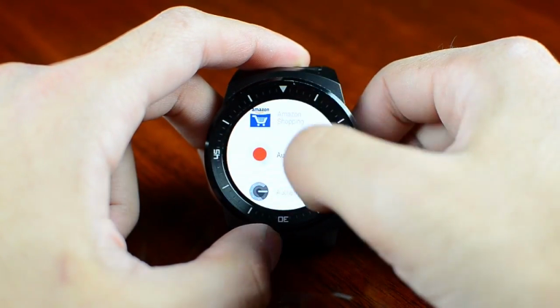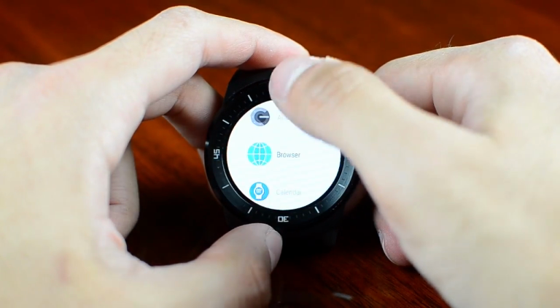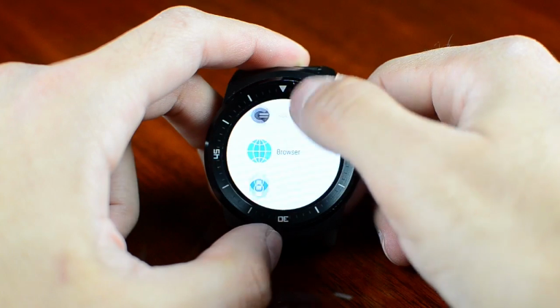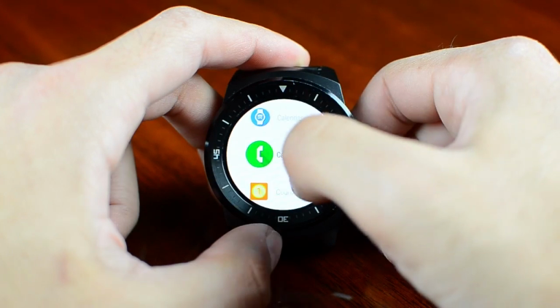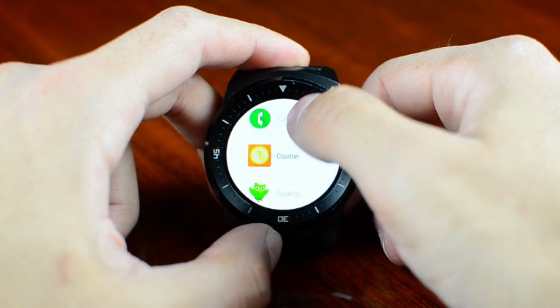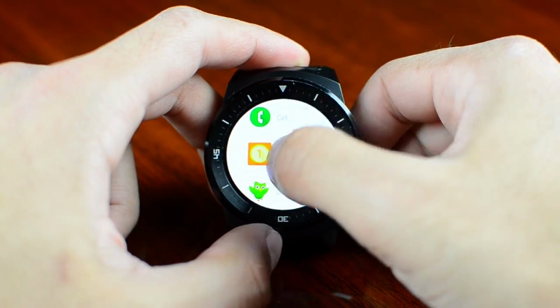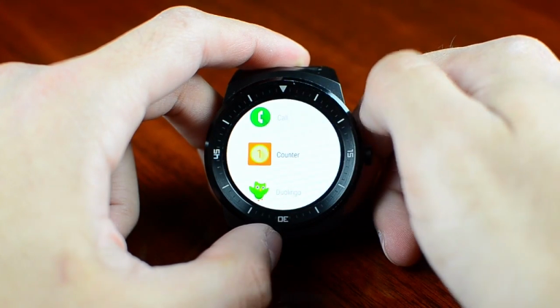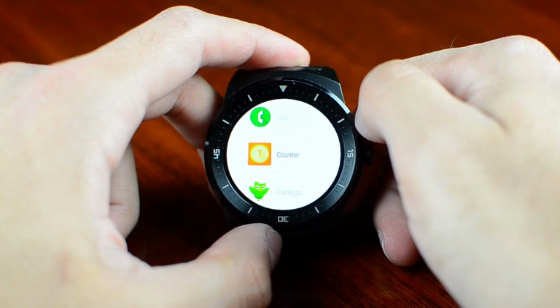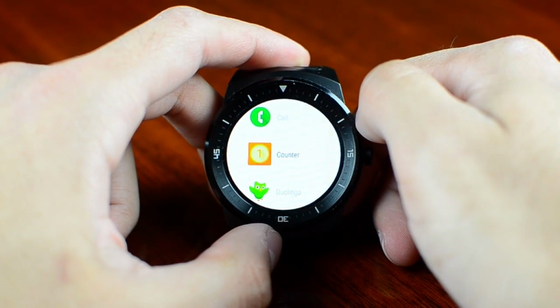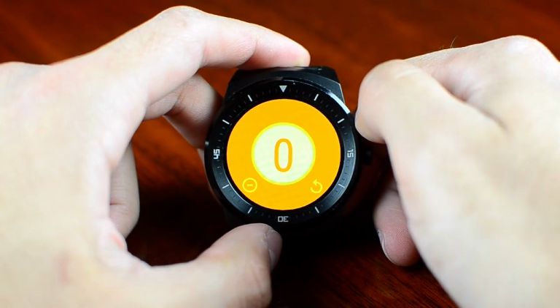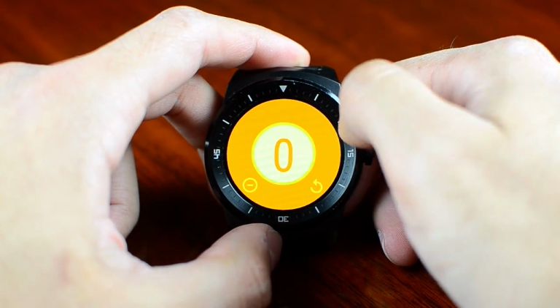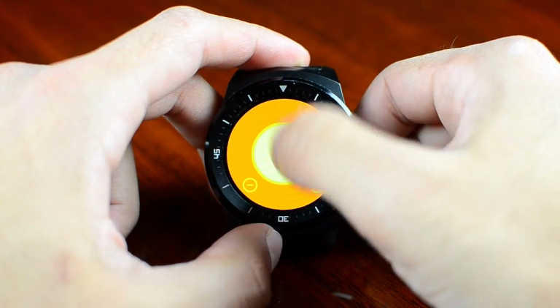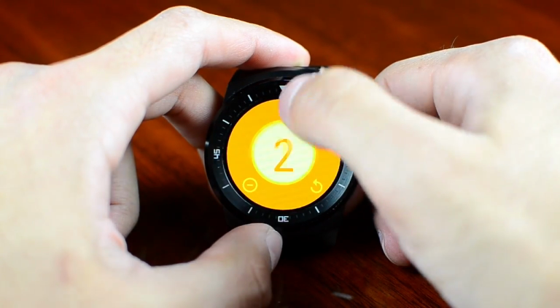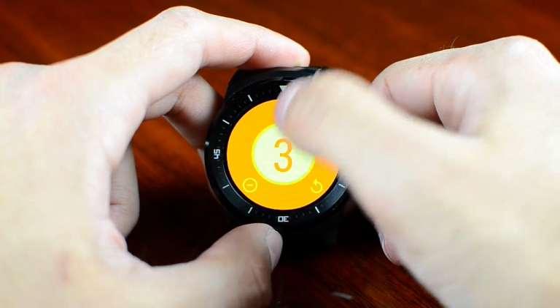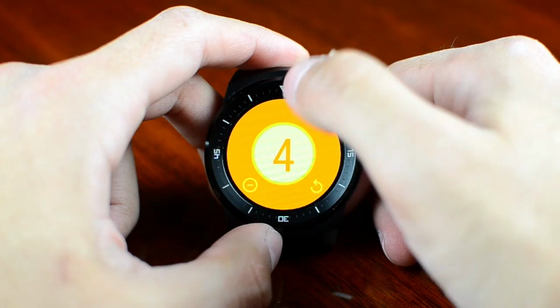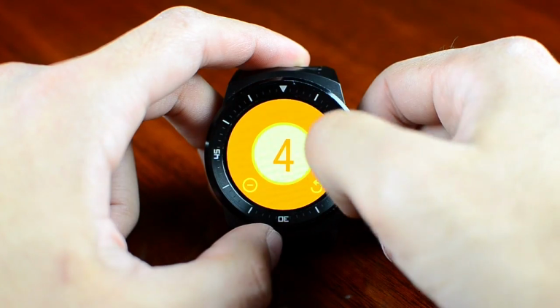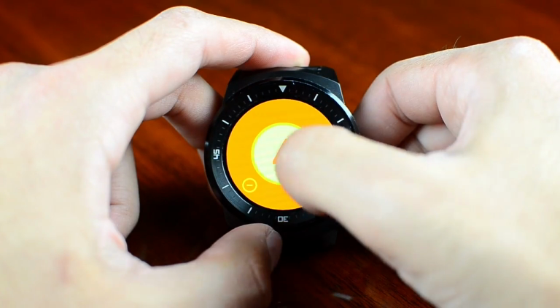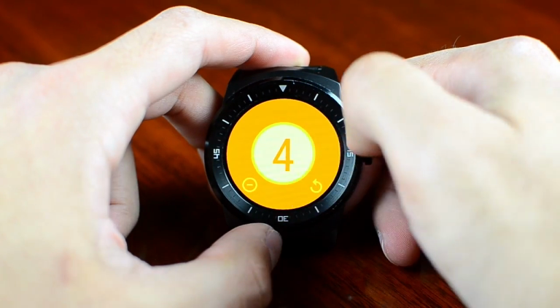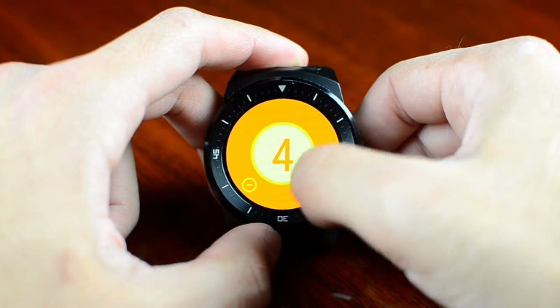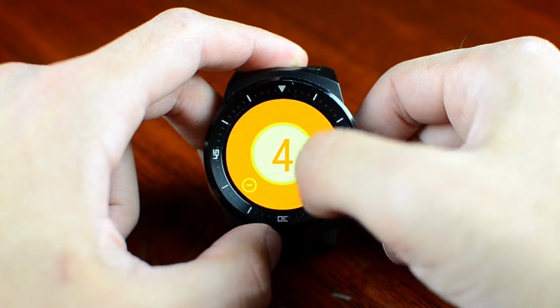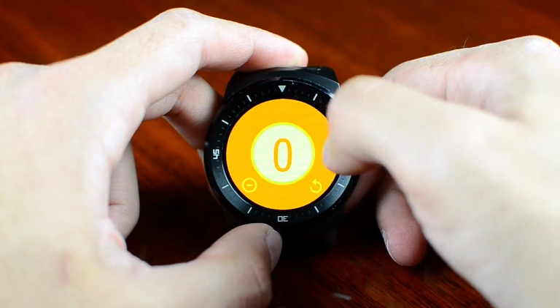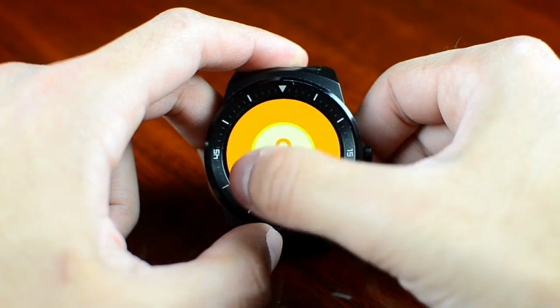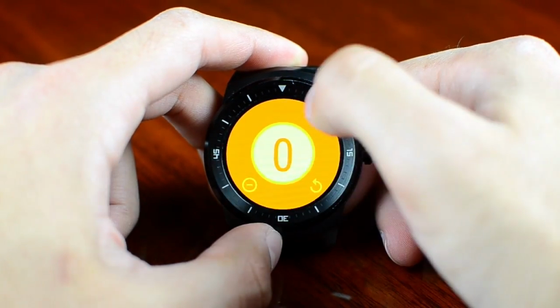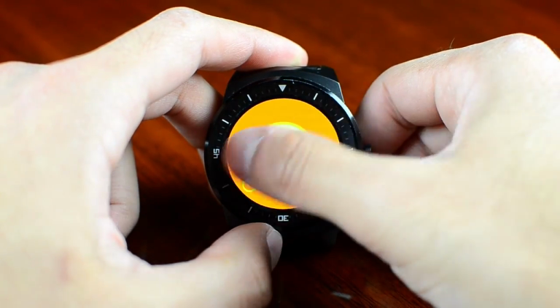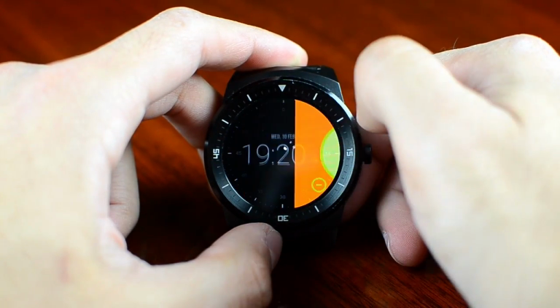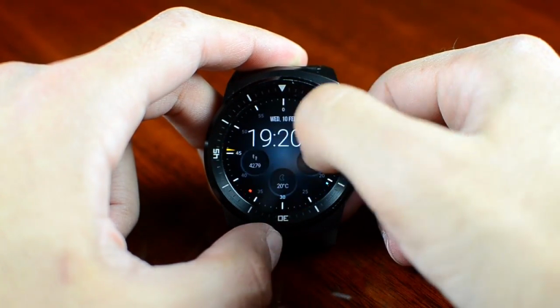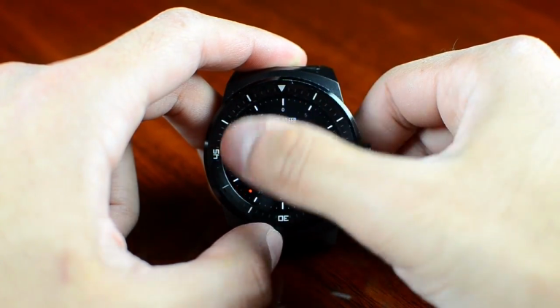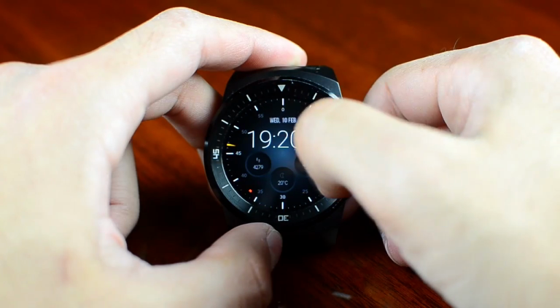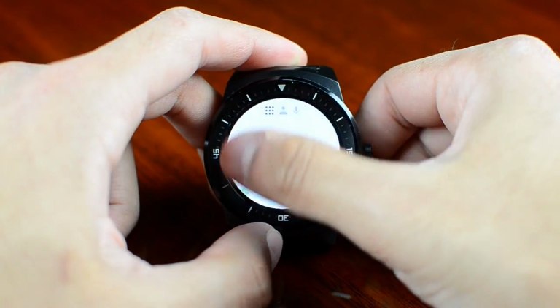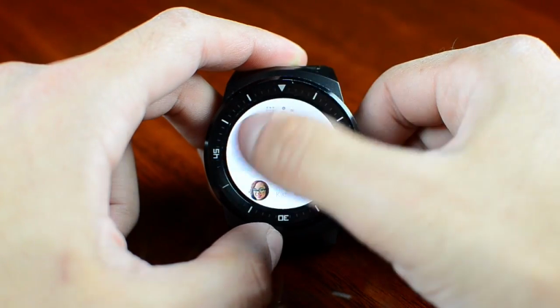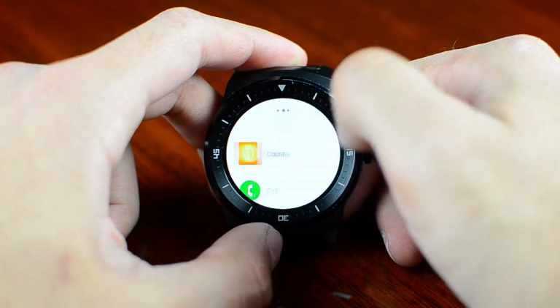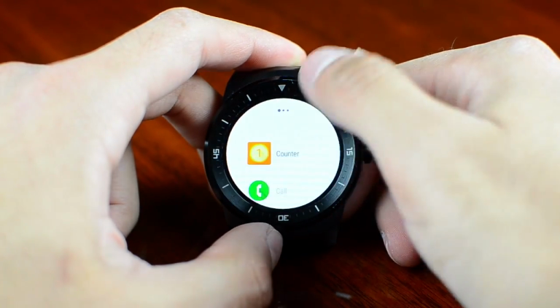We also have a Counter app. It's pretty useful — sometimes you need to count something, like one, two, three, four, five. You can restart it or give it one less or something else. It's a pretty small app.